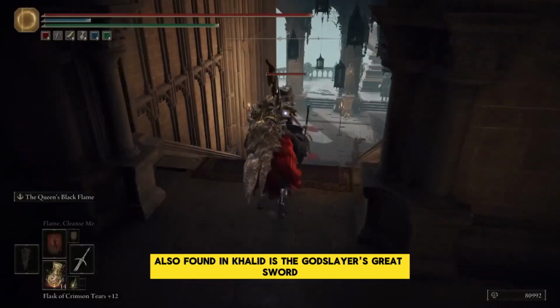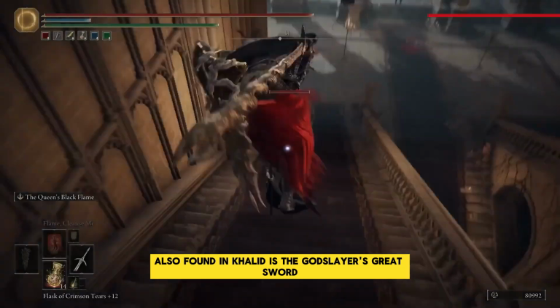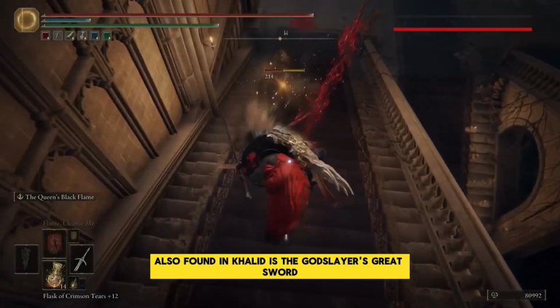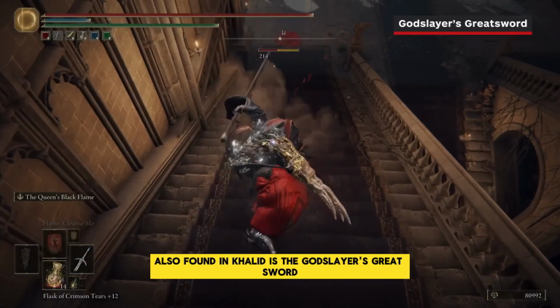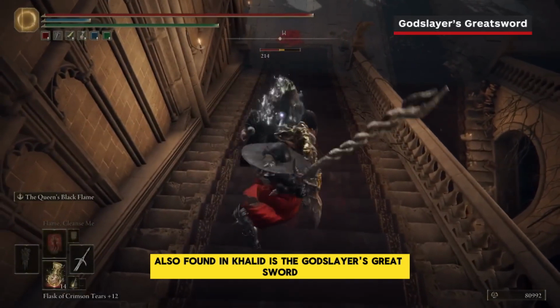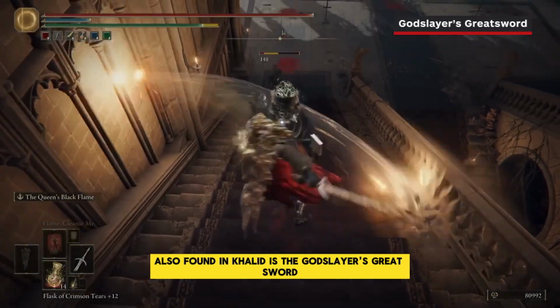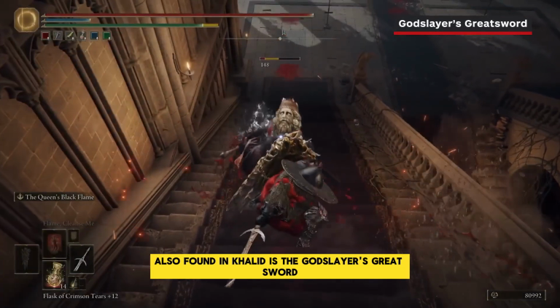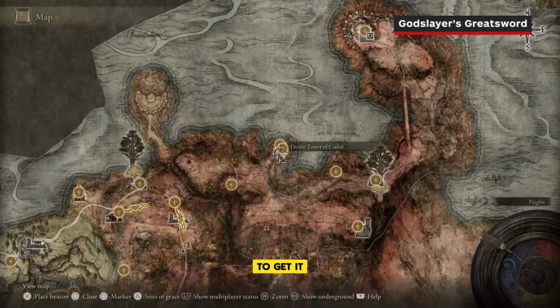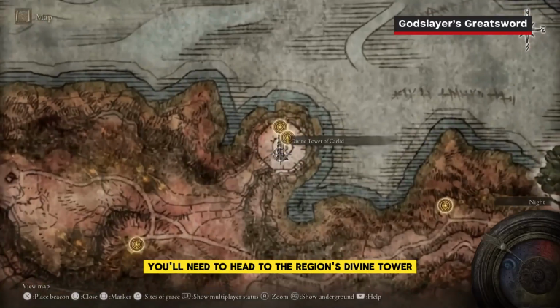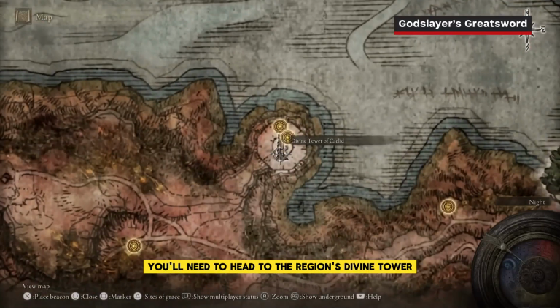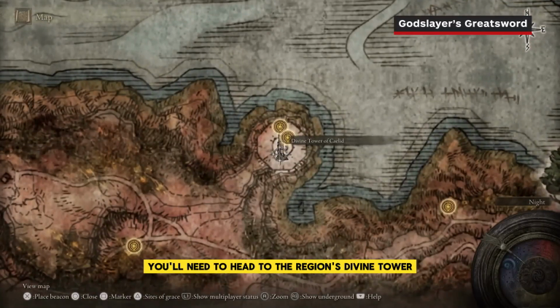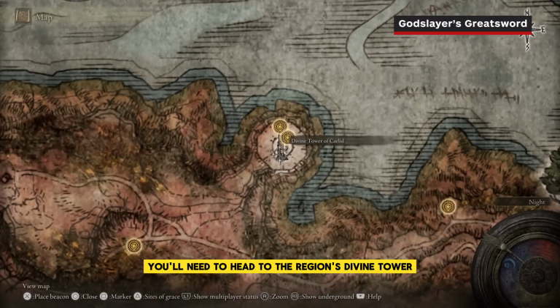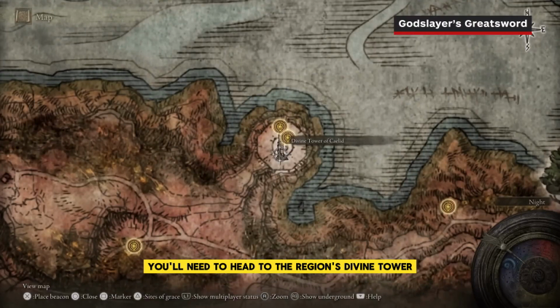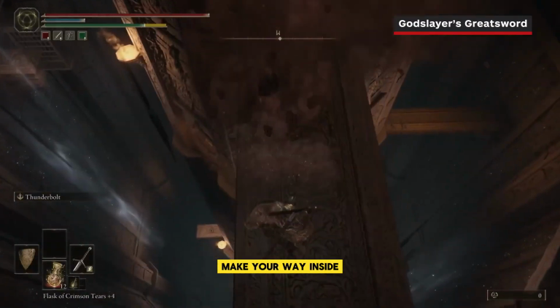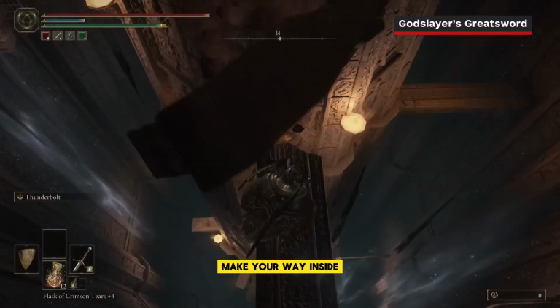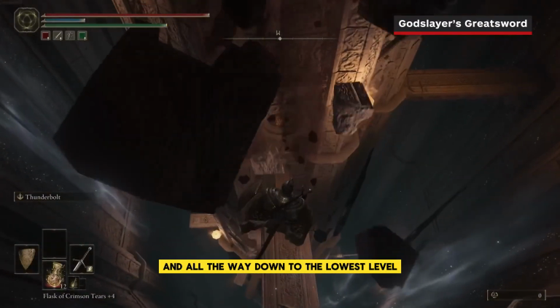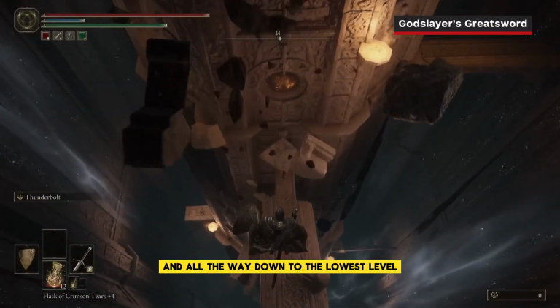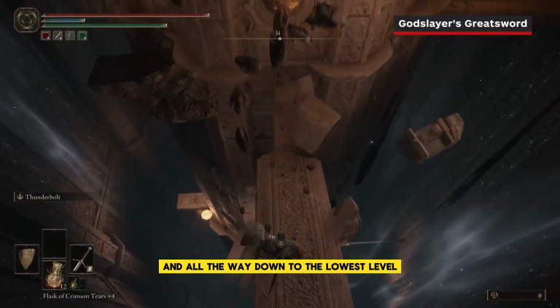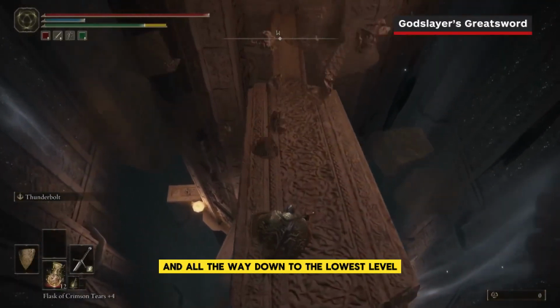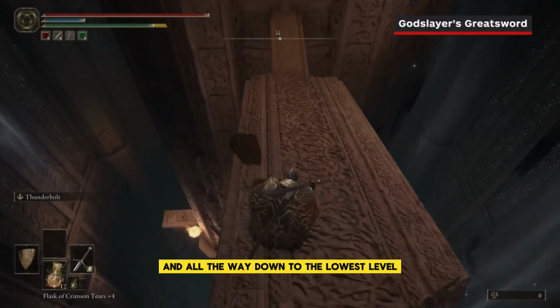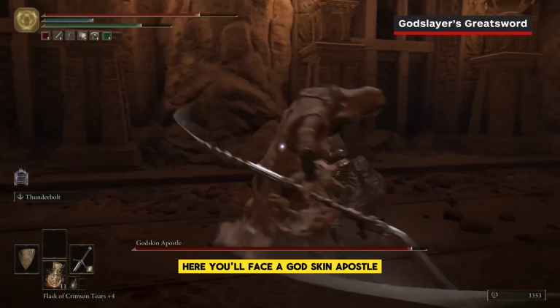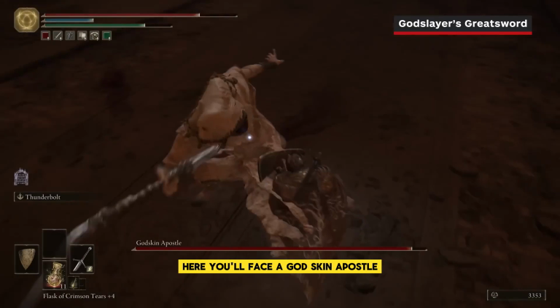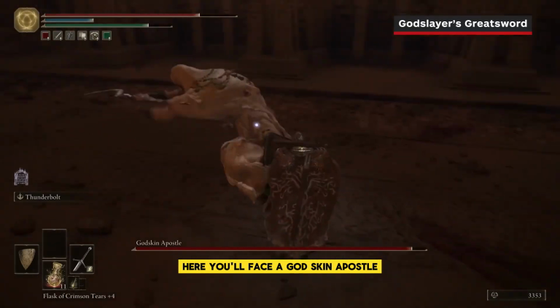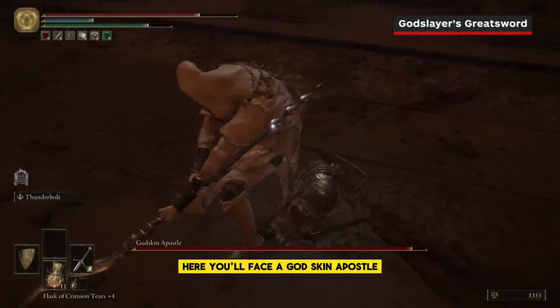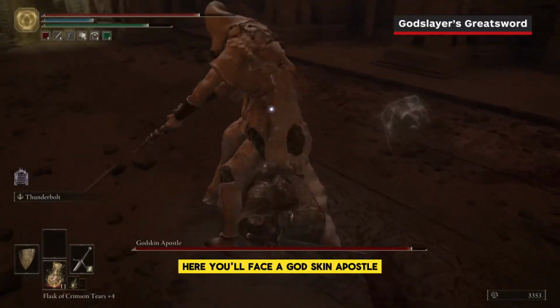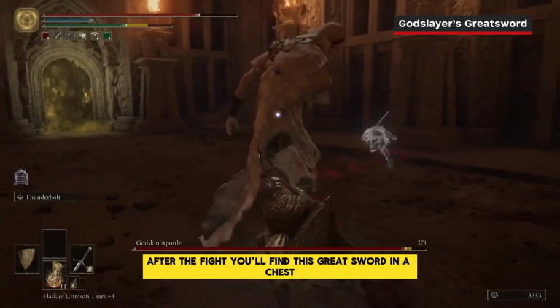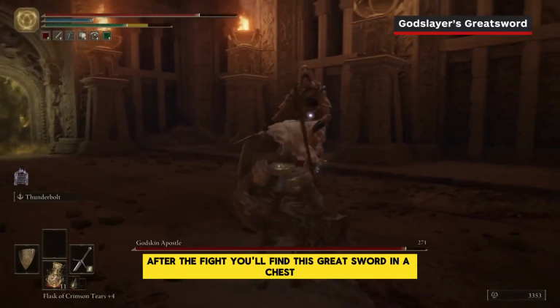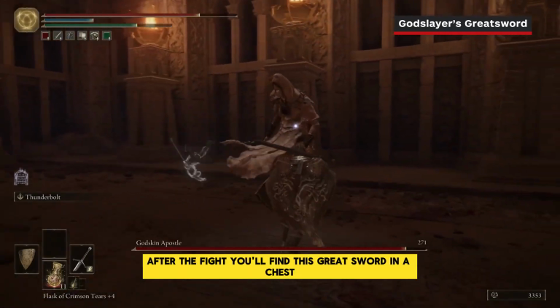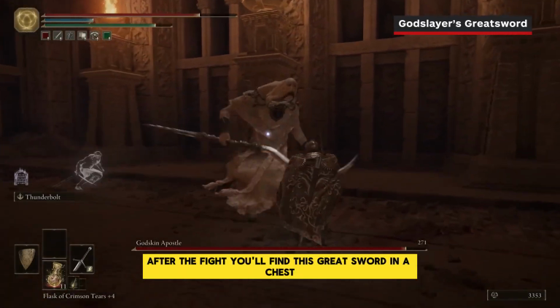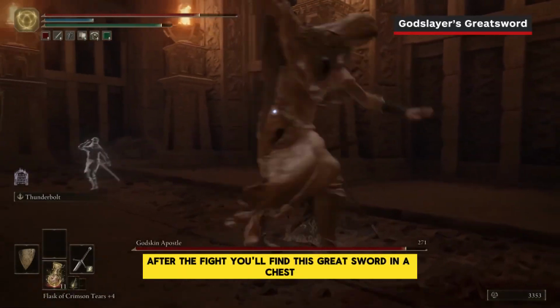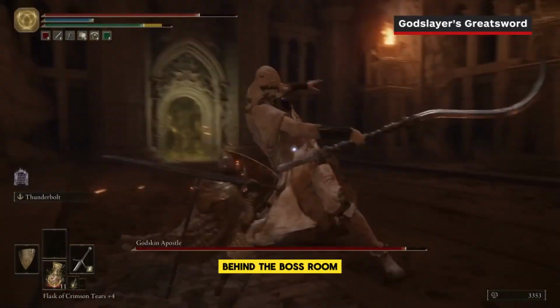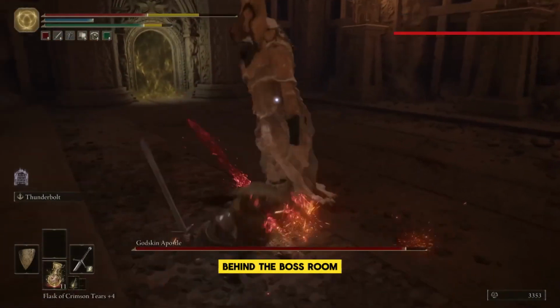Also found in Caelid is the Godslayer's Greatsword. To get it, you'll need to head to the region's Divine Tower, make your way inside, and all the way down to the lowest level. Here you'll face a Godskin Apostle. After the fight, you'll find this Greatsword in a chest behind the boss room.